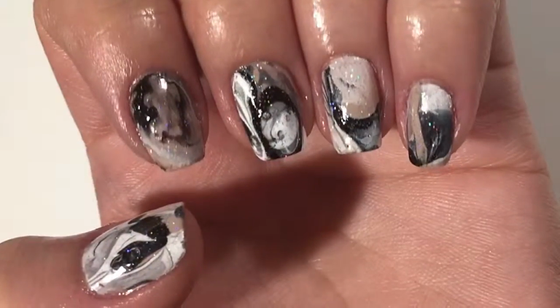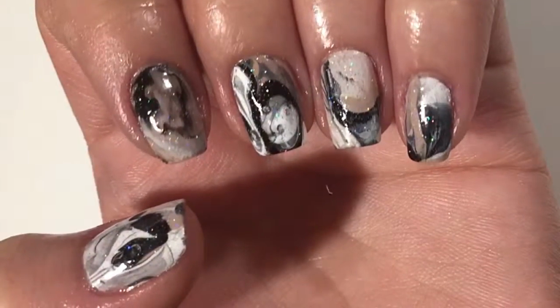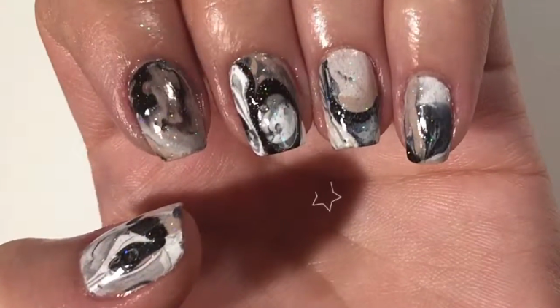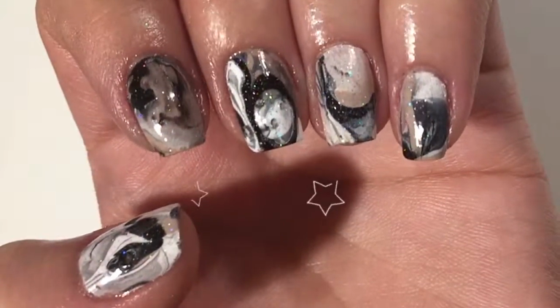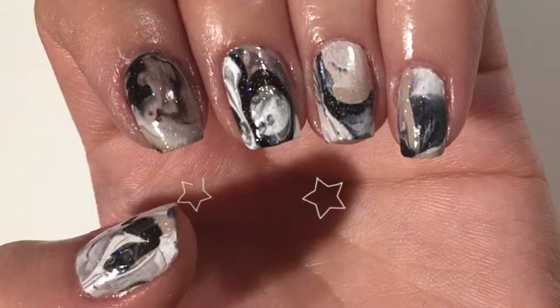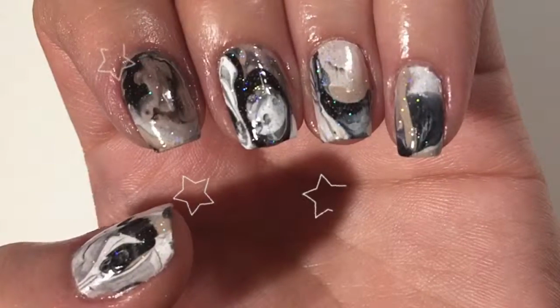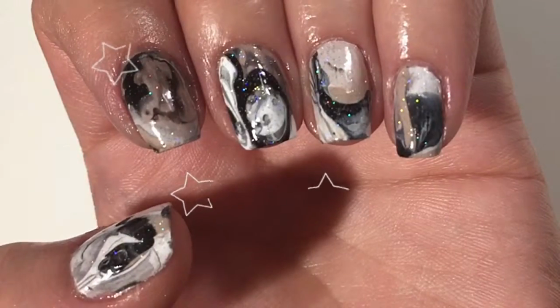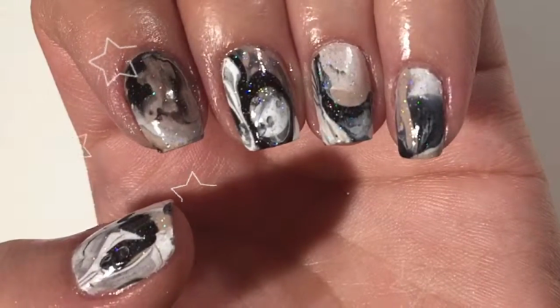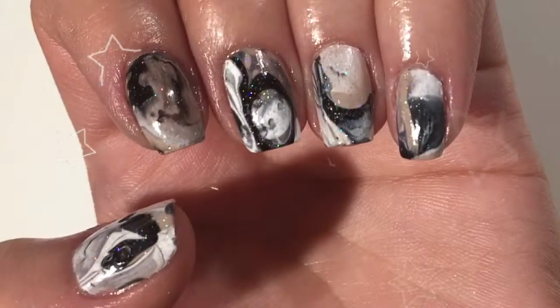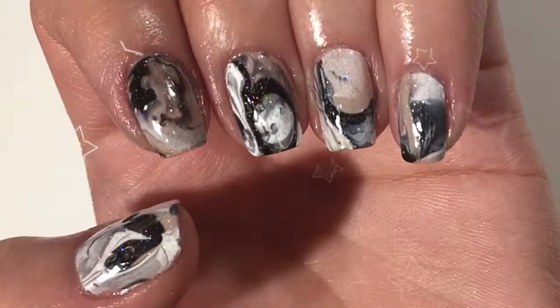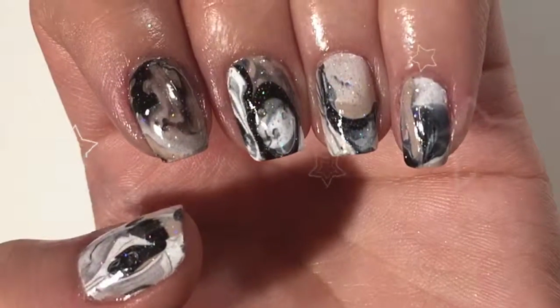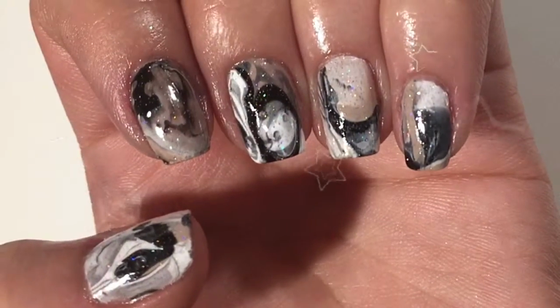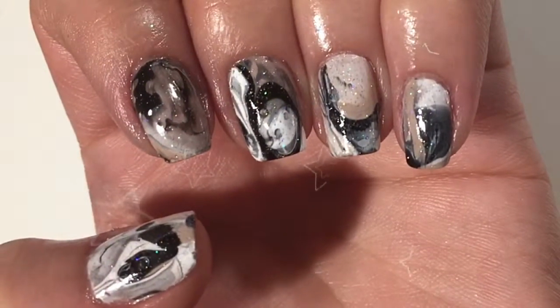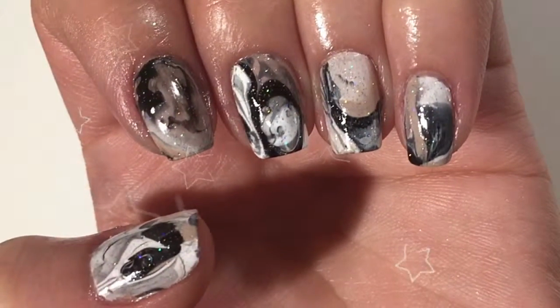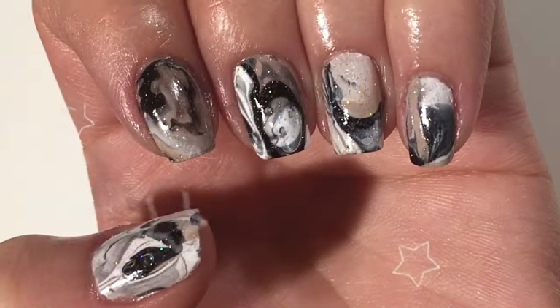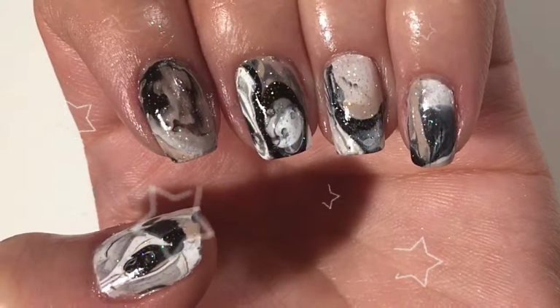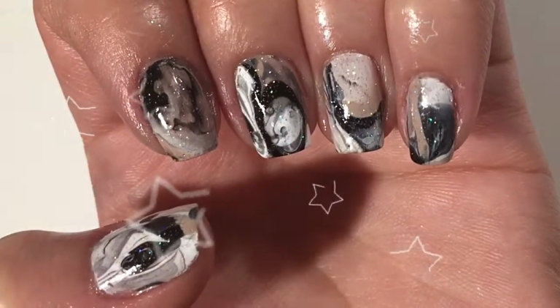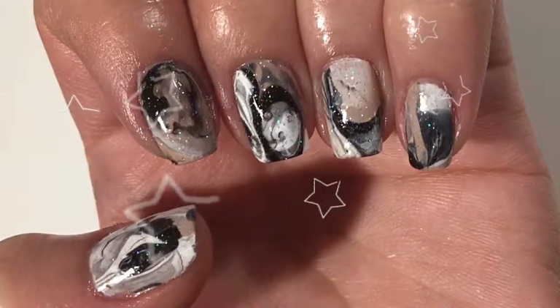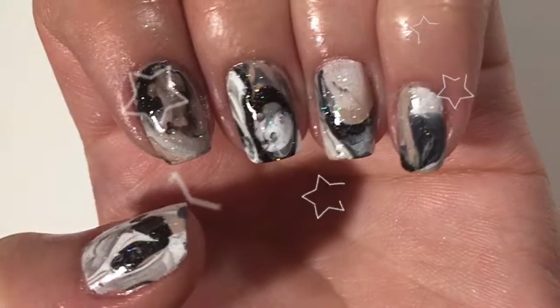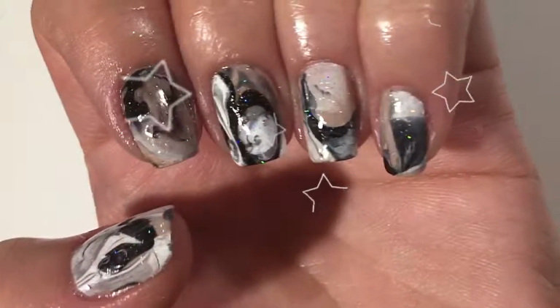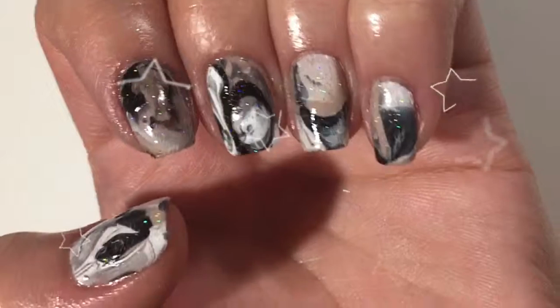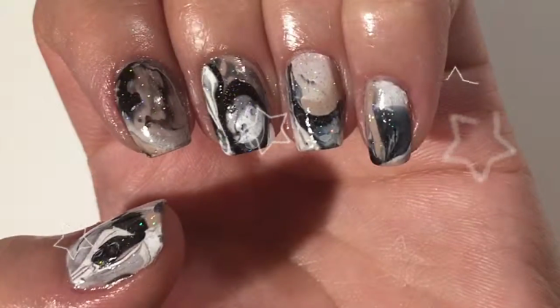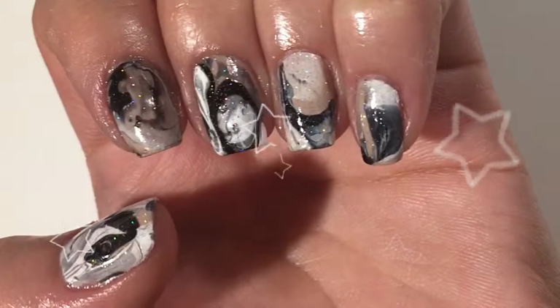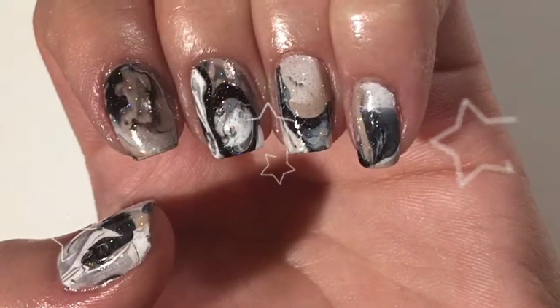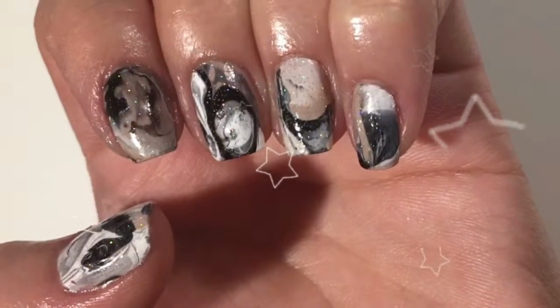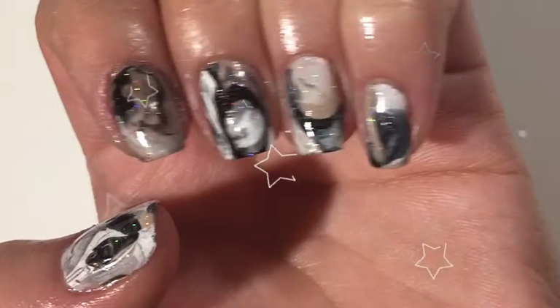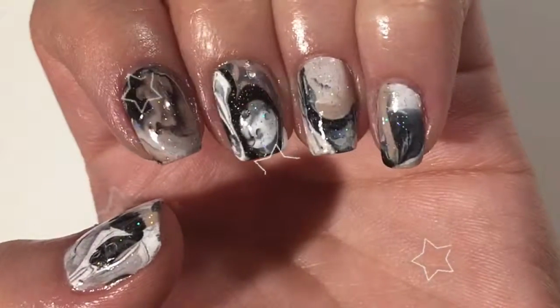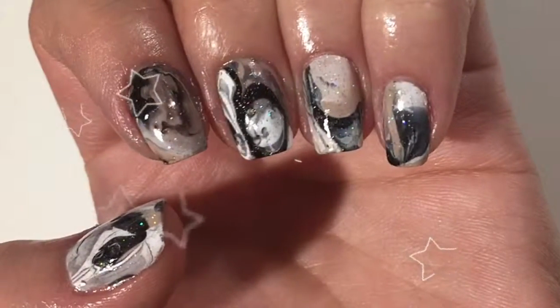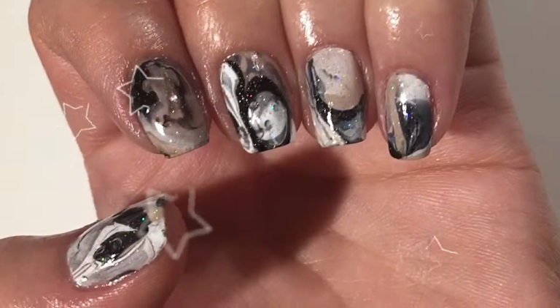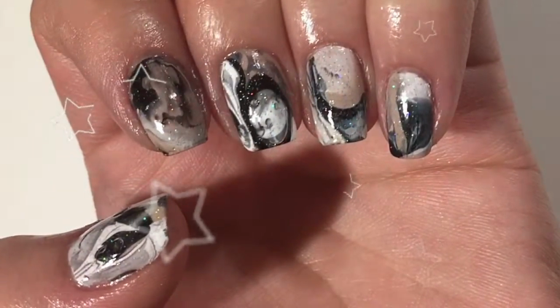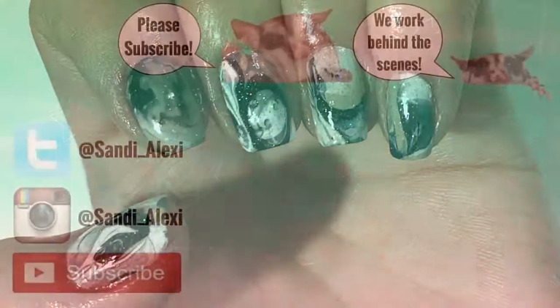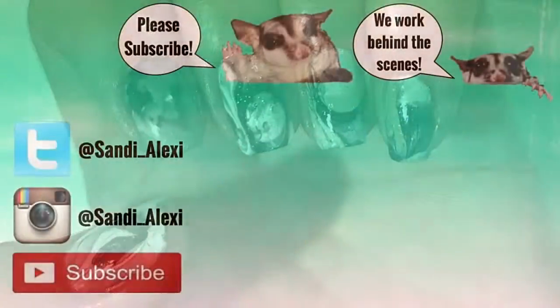I absolutely love how this water marble came out. The color choices work so well — it looks just like natural stone. Thank you so much for watching, don't forget to like and subscribe!